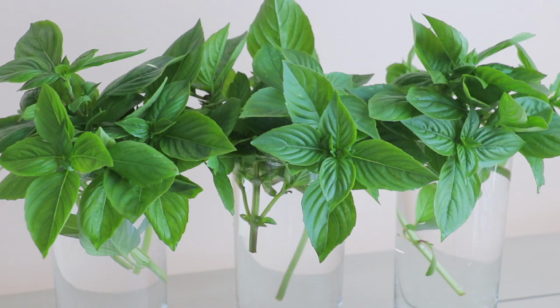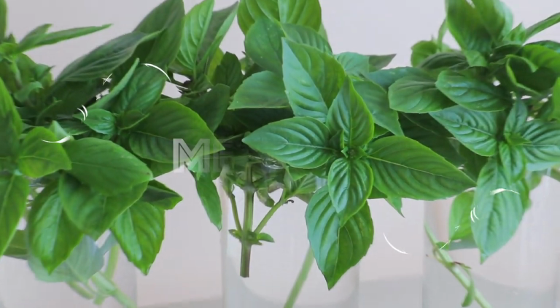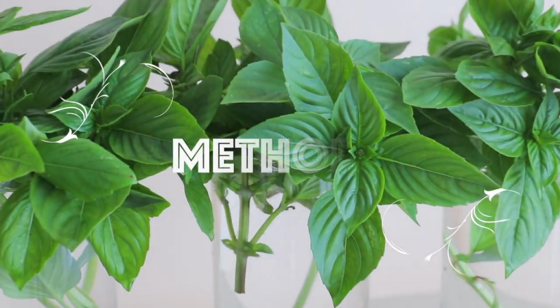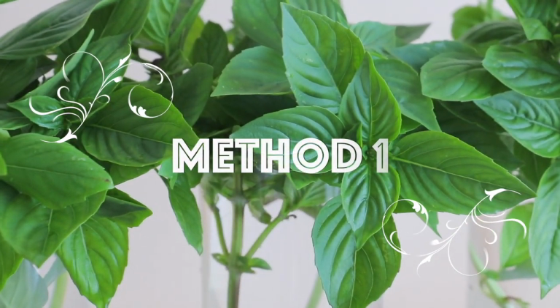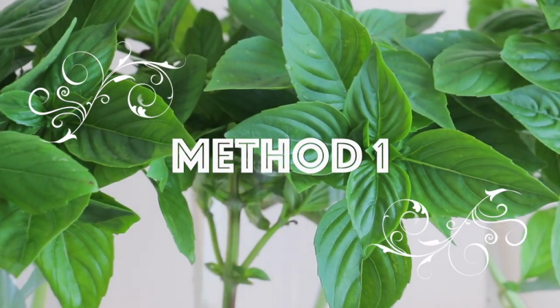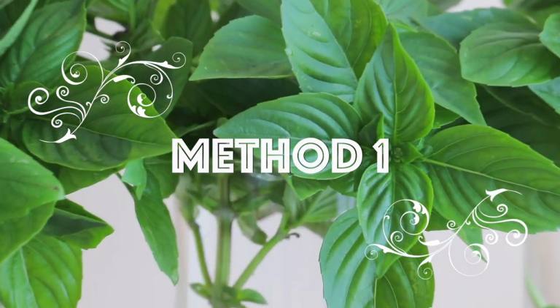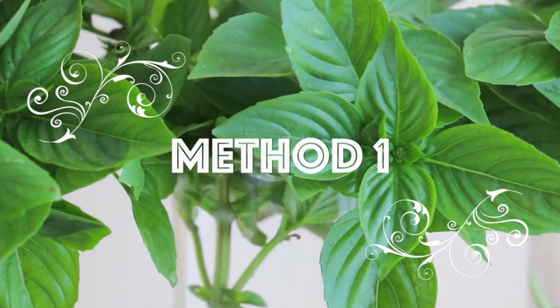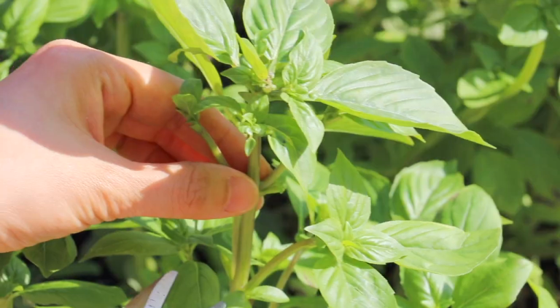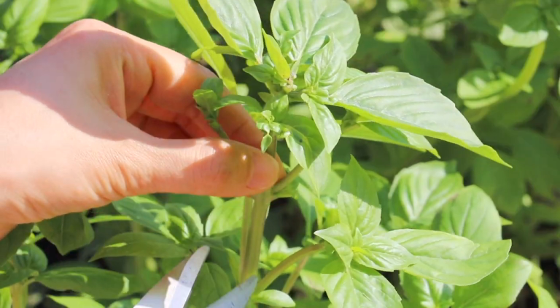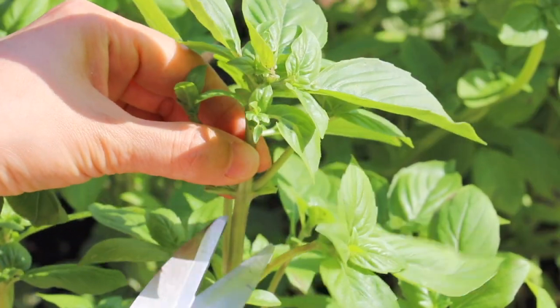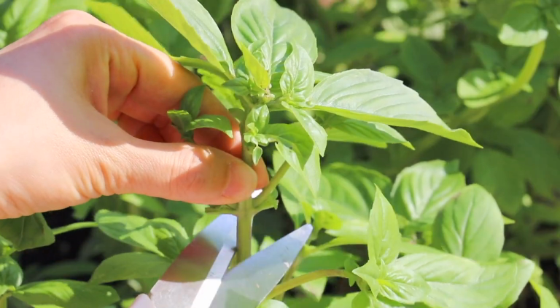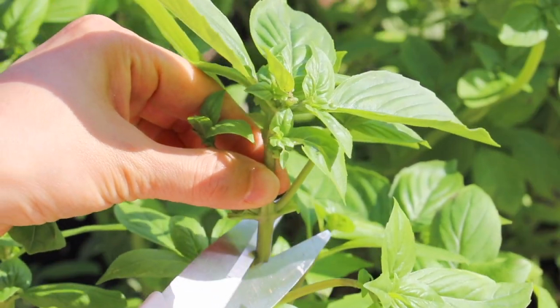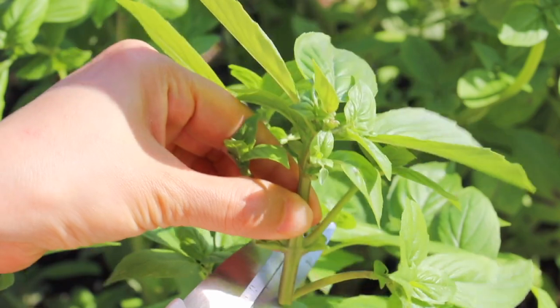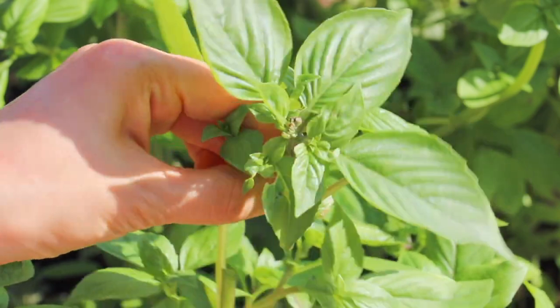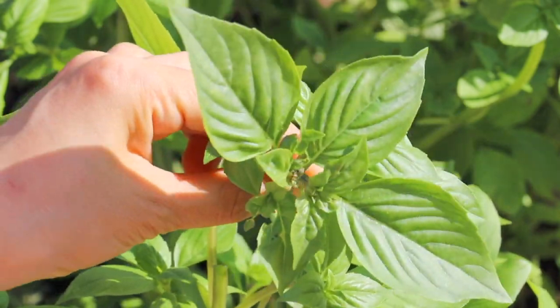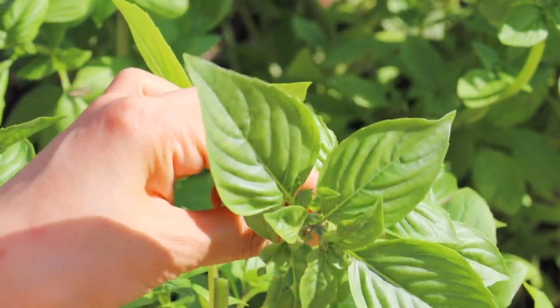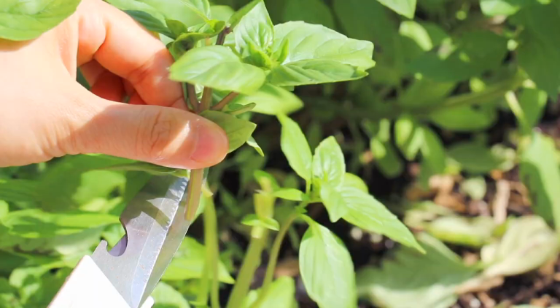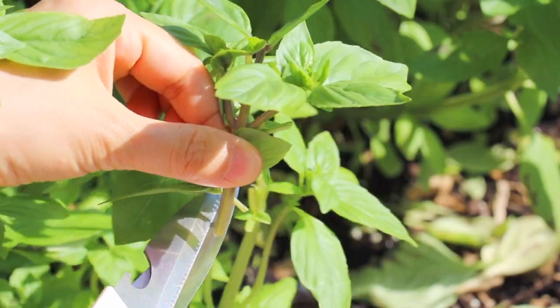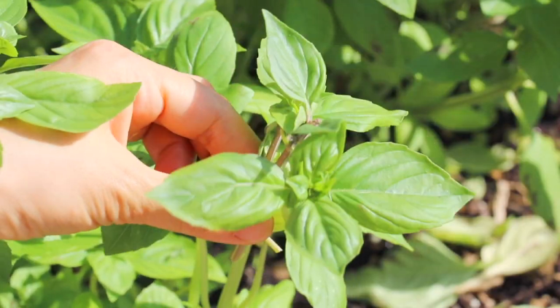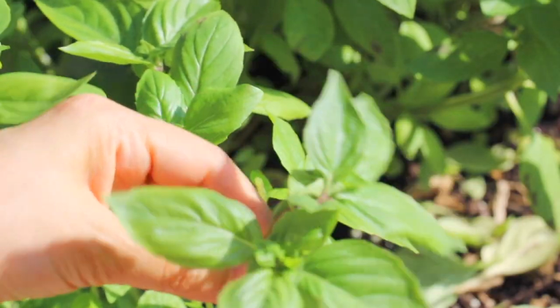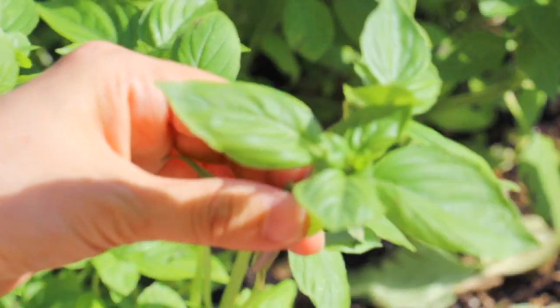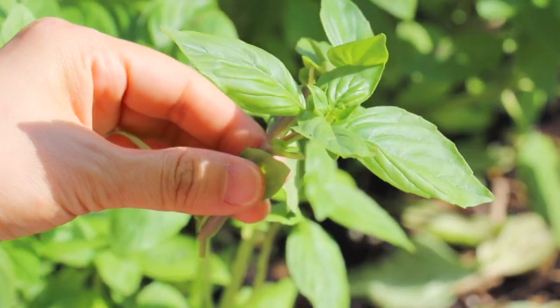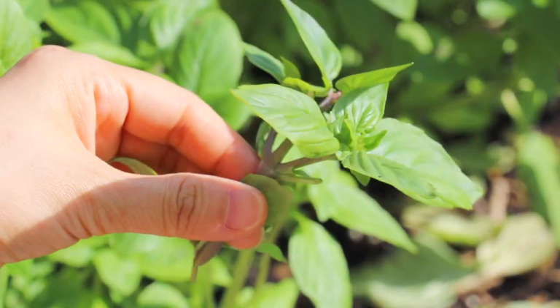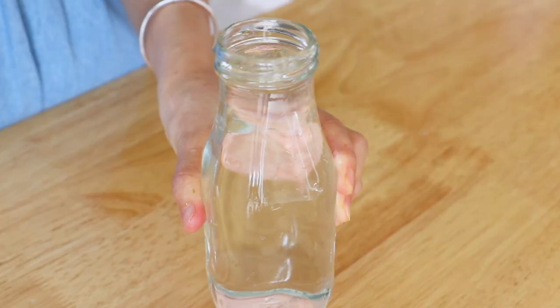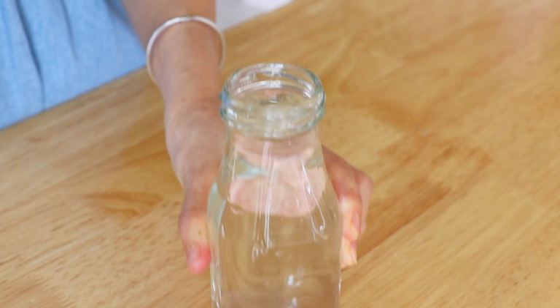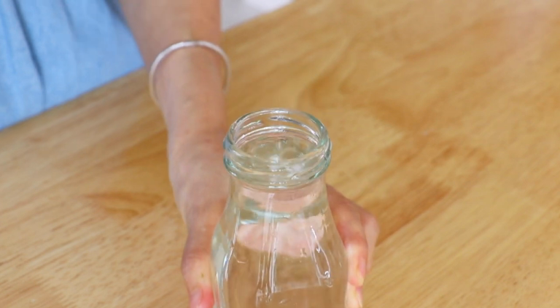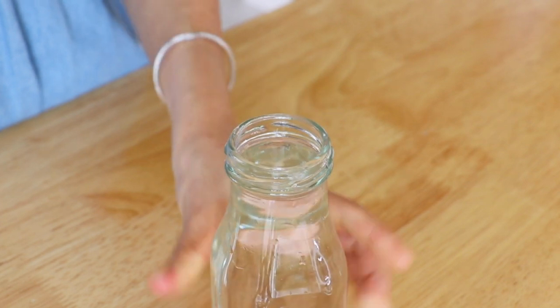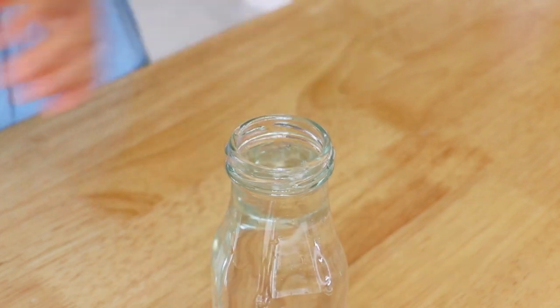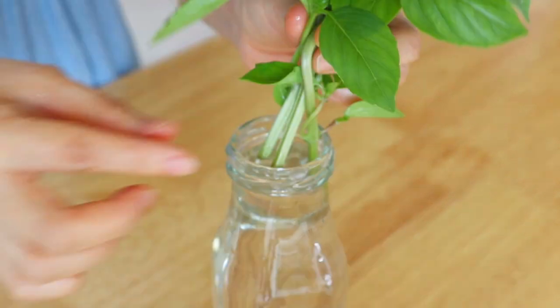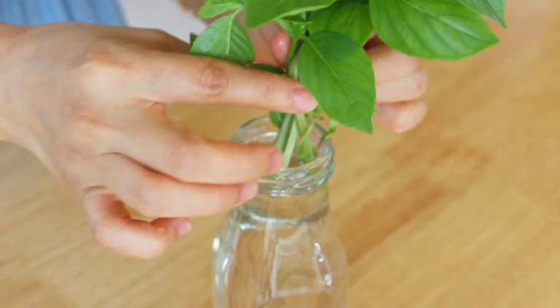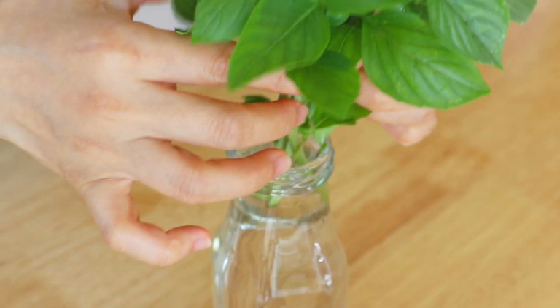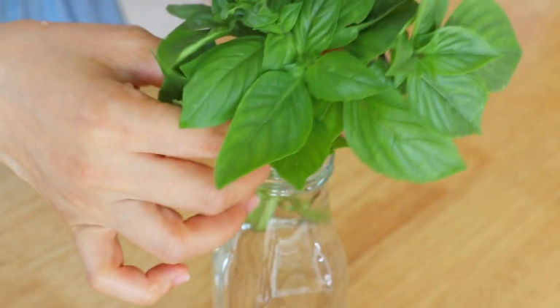Method 1: store basil in water. Cut the basil into 4 or 5 inches. In a glass of water, transfer the basil inside.